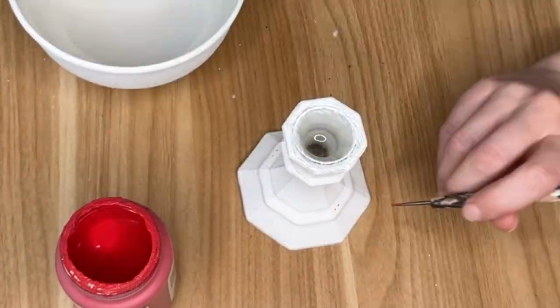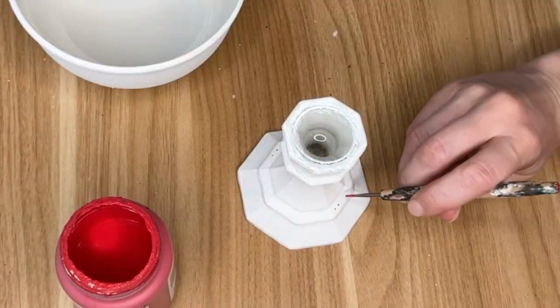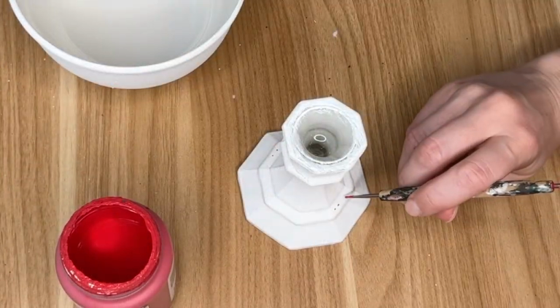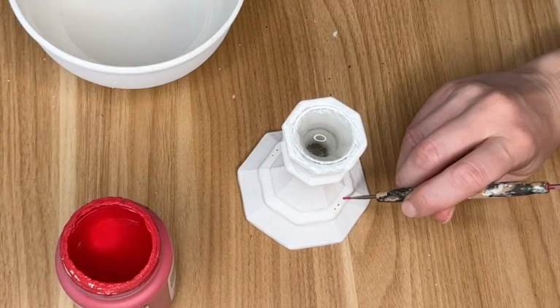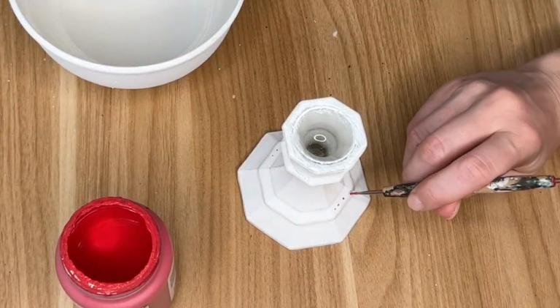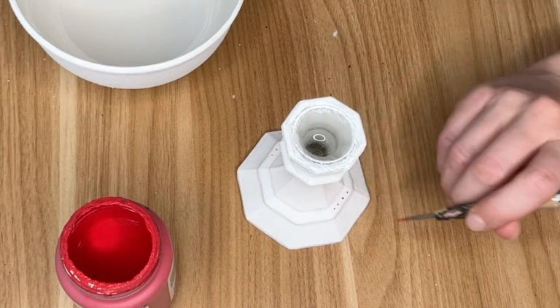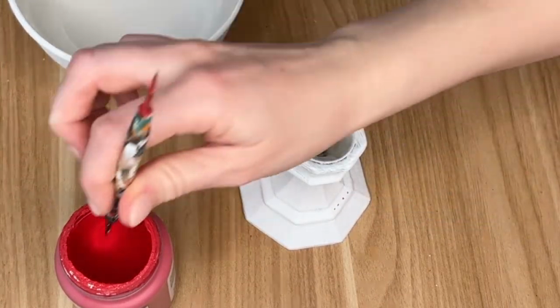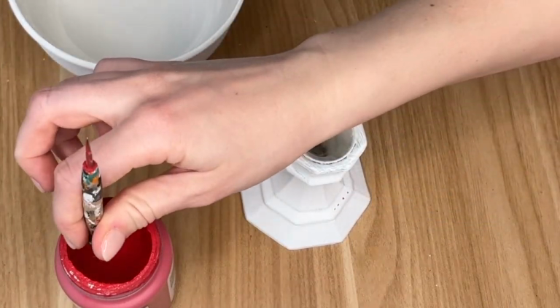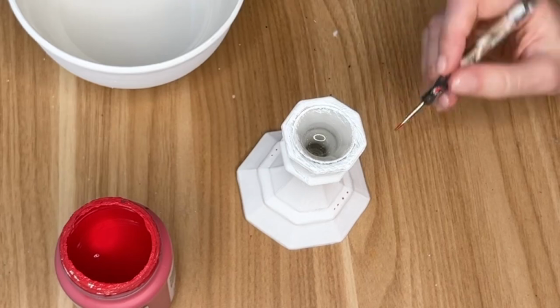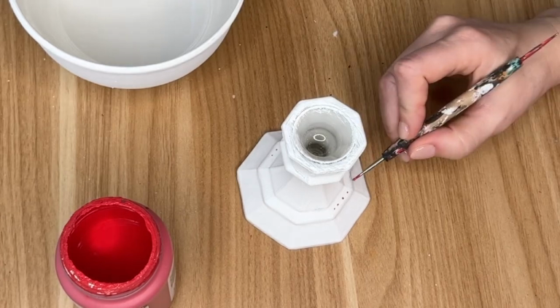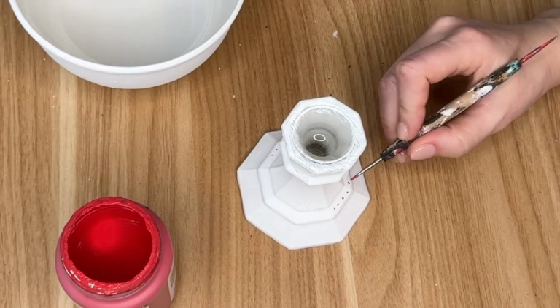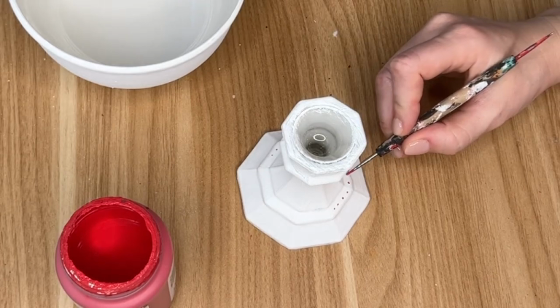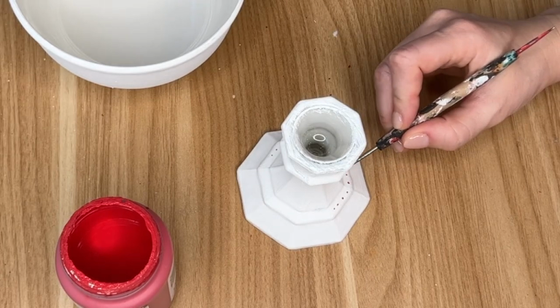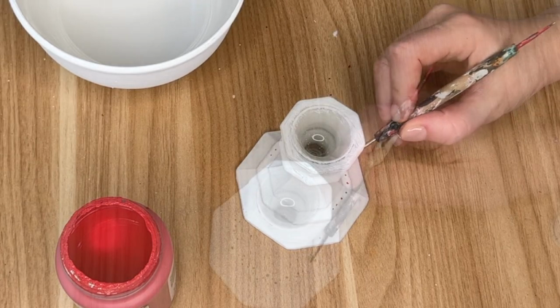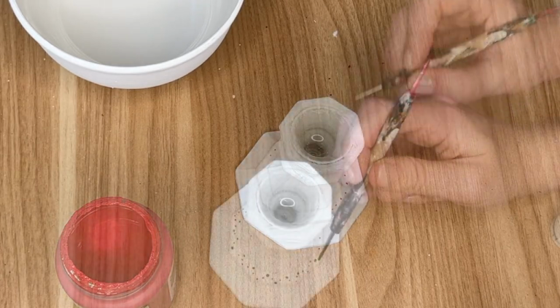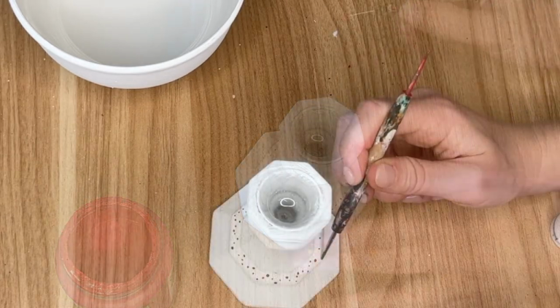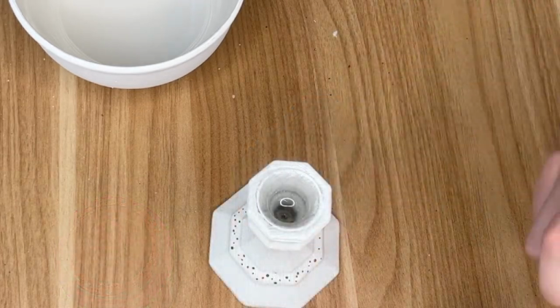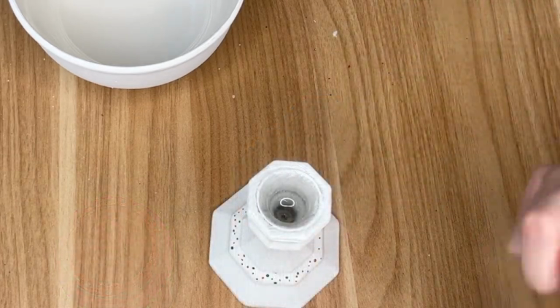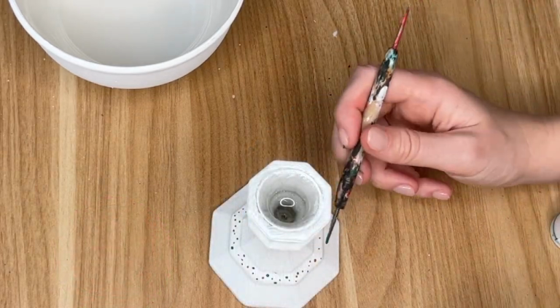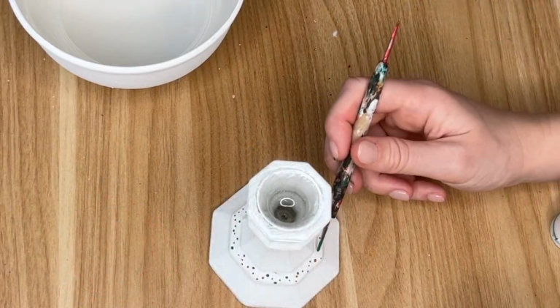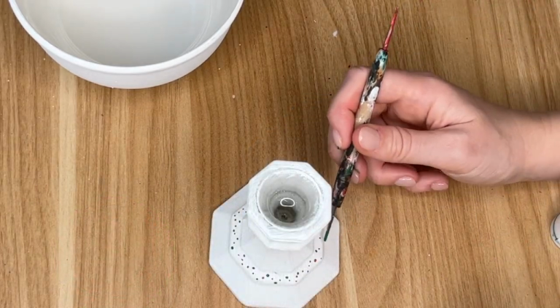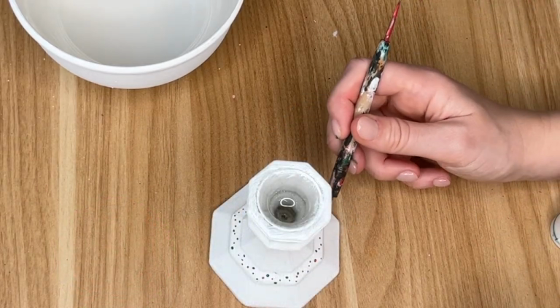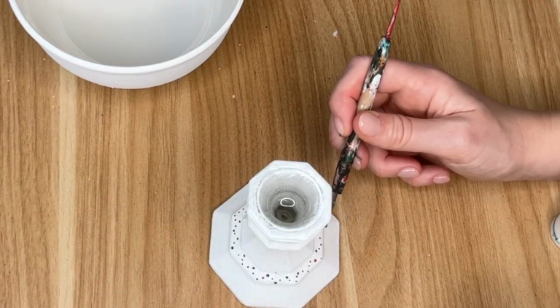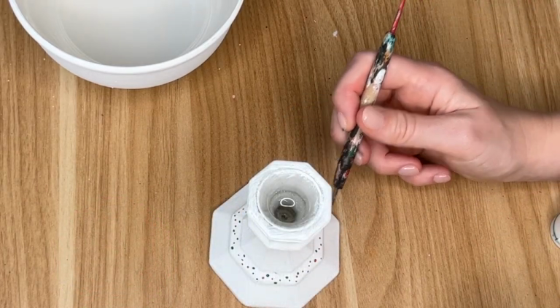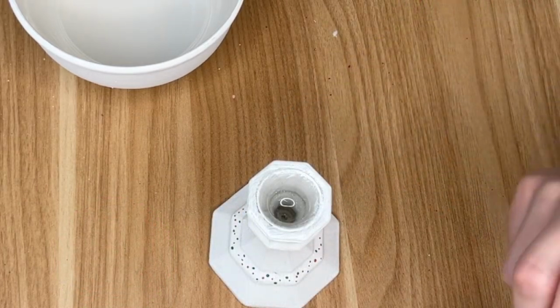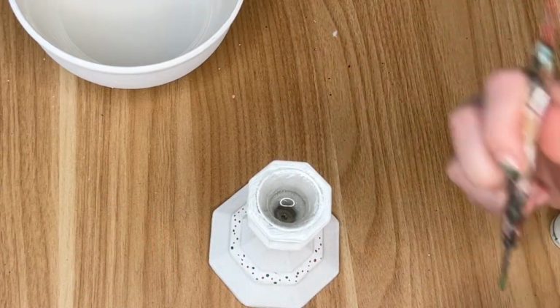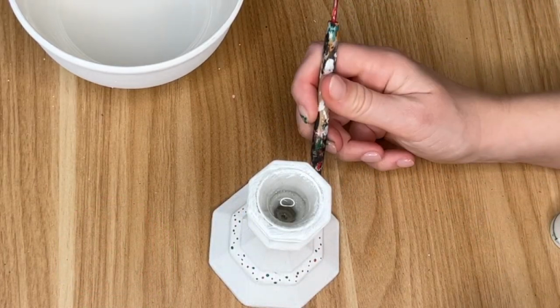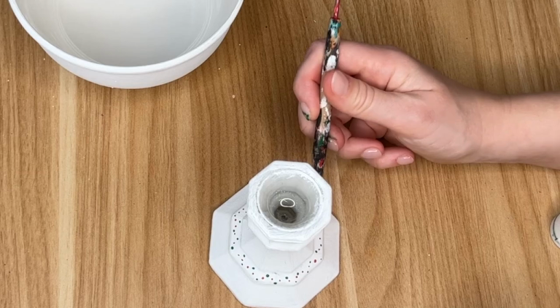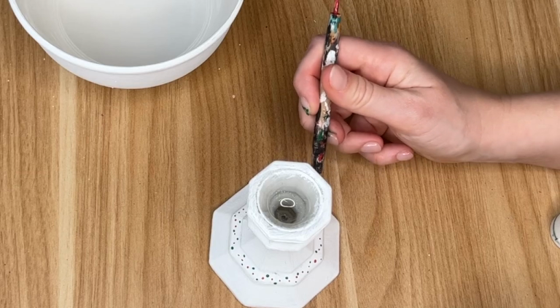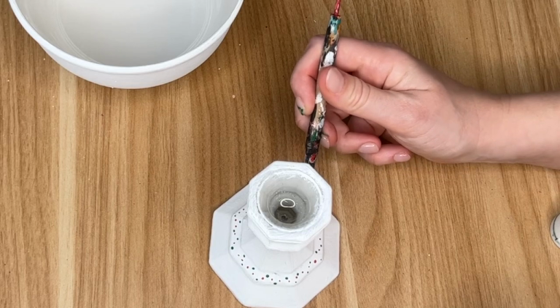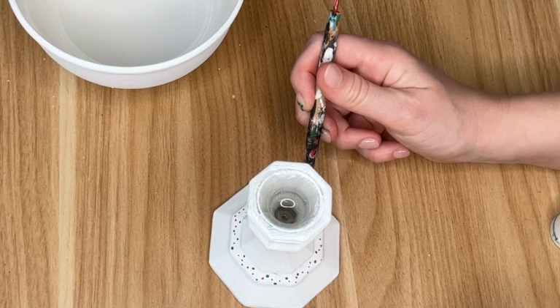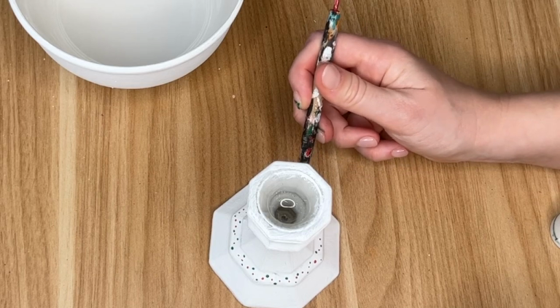To accessorize the candlestick I went around it with some red and green dots, and then I moved straight on to the bowl.